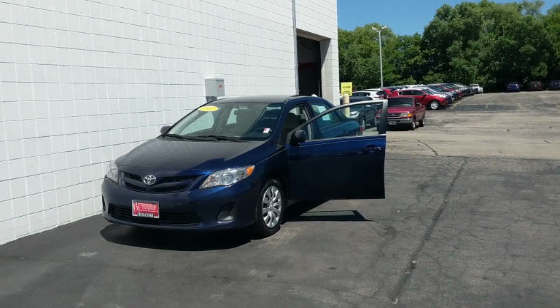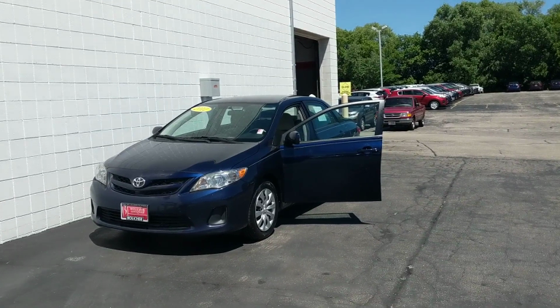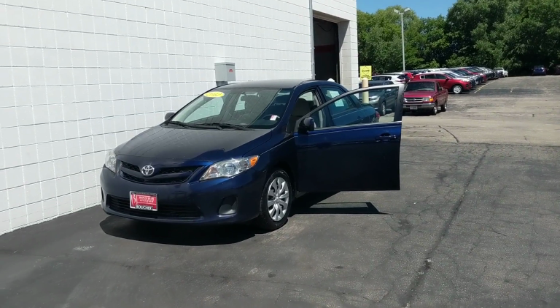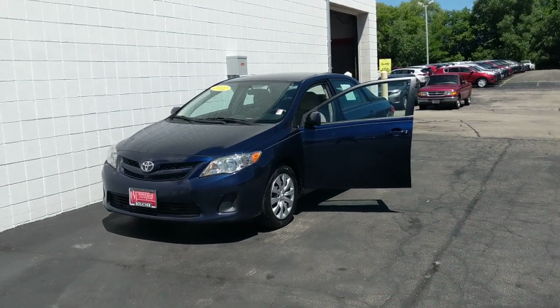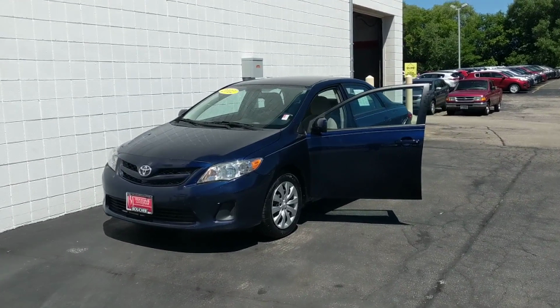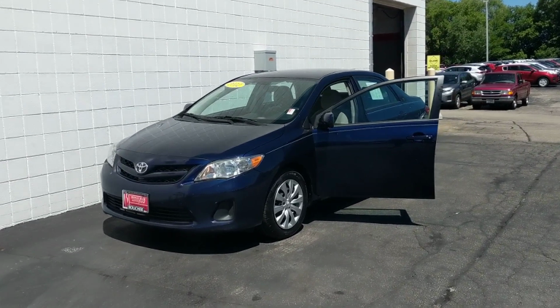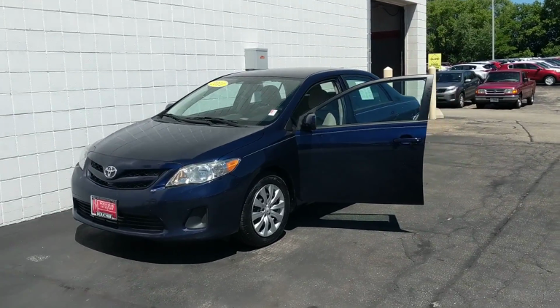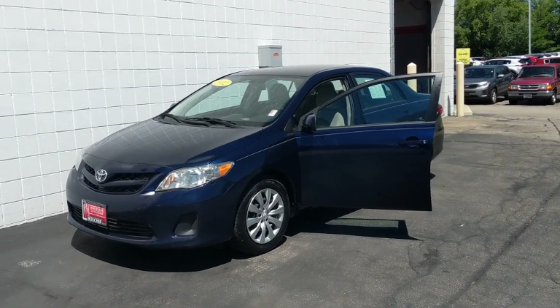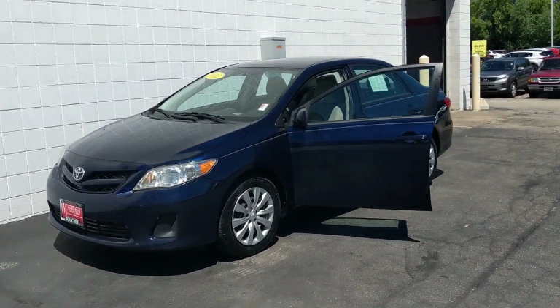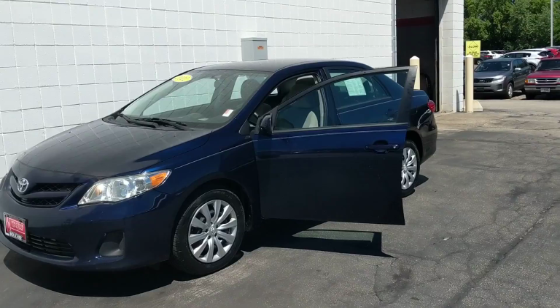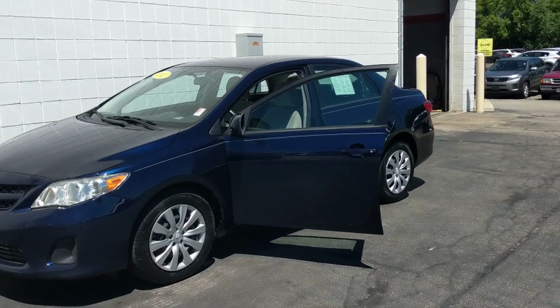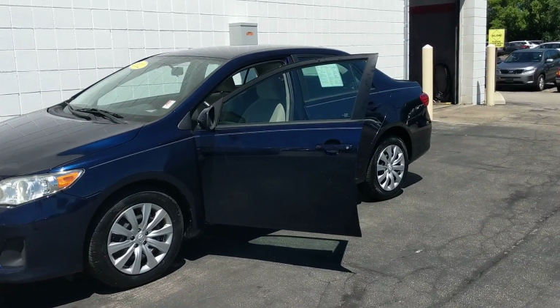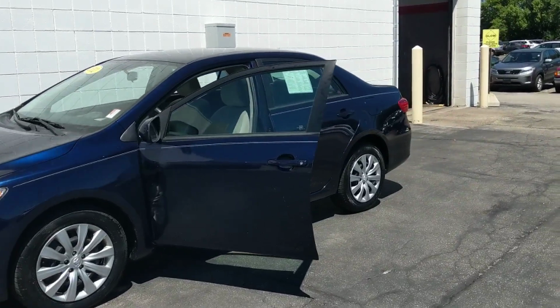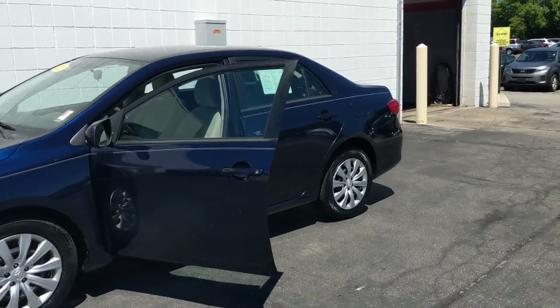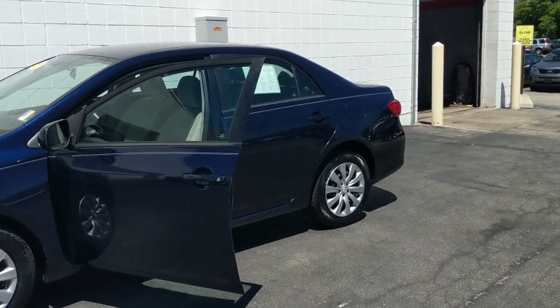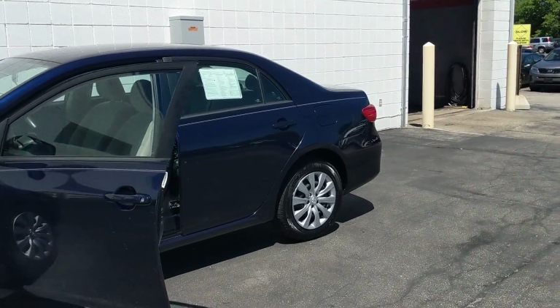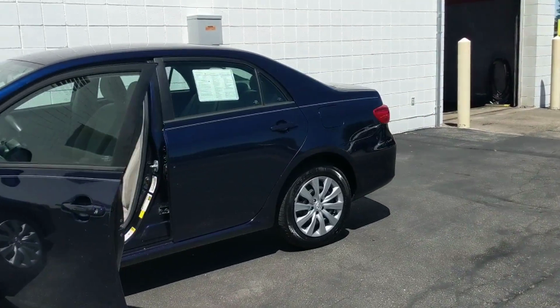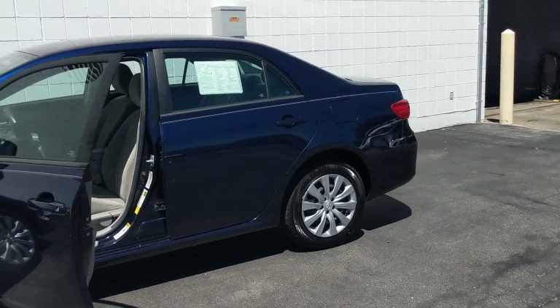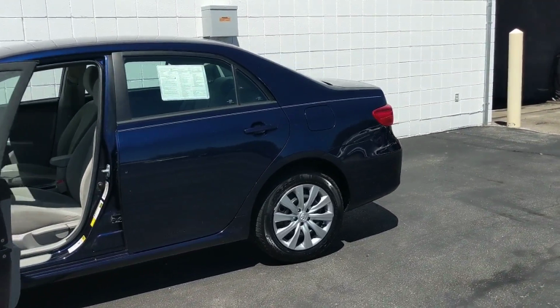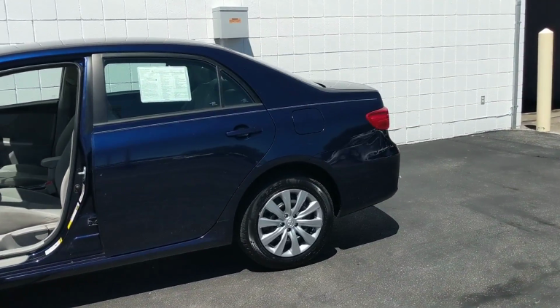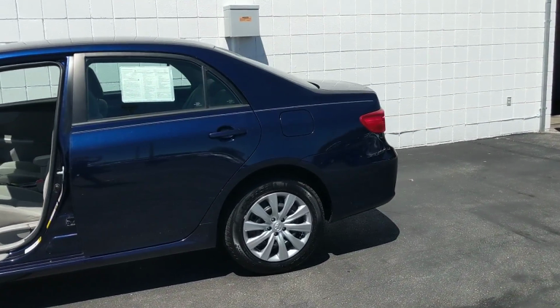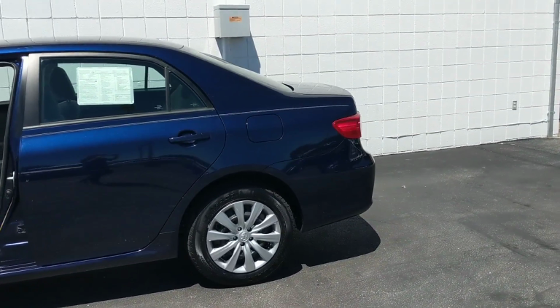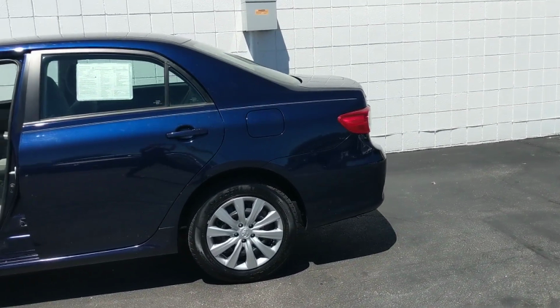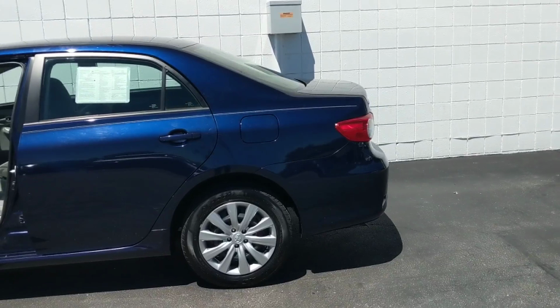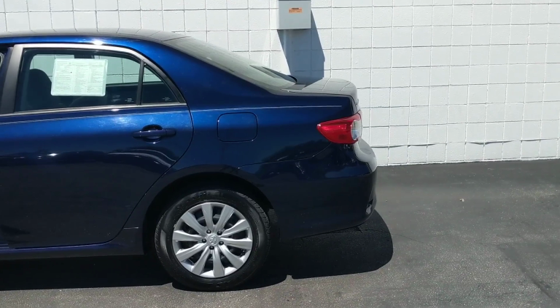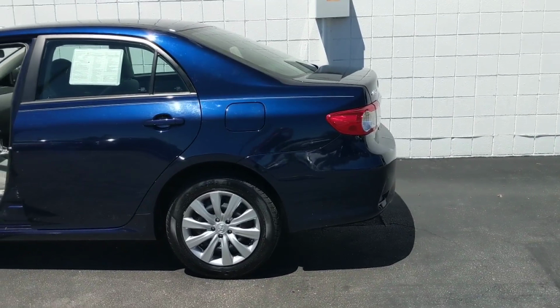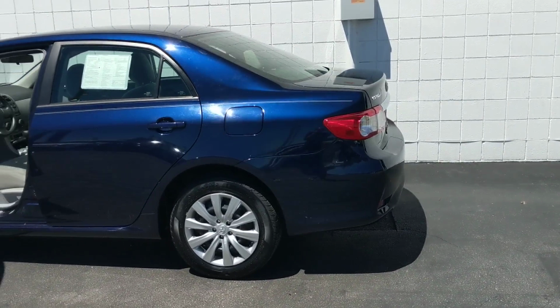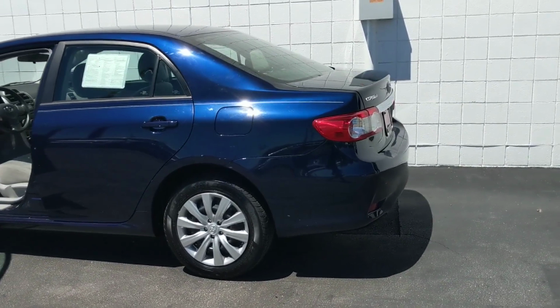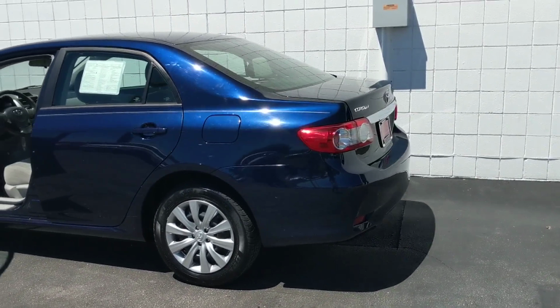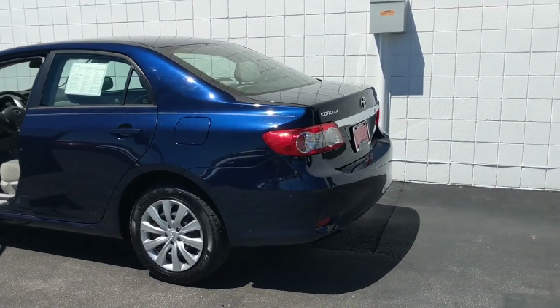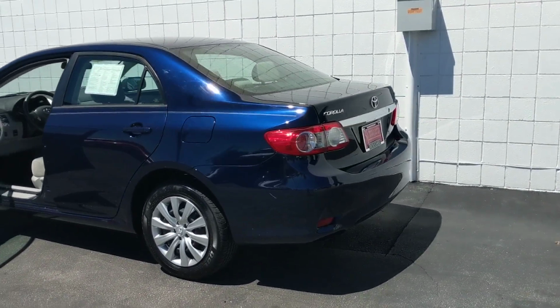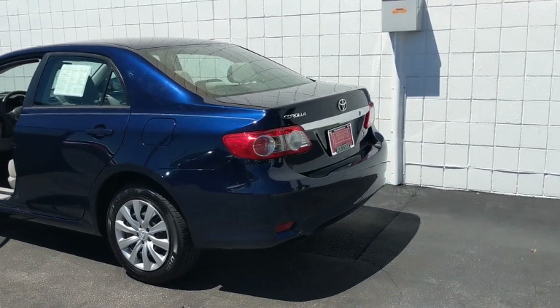We have this 2012 Toyota Corolla, this beautiful car with a well-maintained Carfax. This vehicle has been inspected by our factory certified technicians and it is Boucher certified with a 12 month, 12,000 mile warranty included.